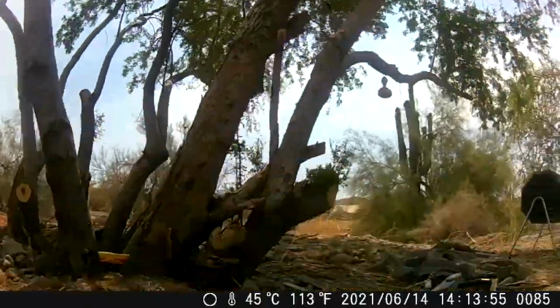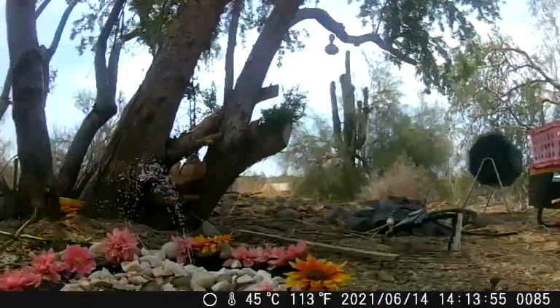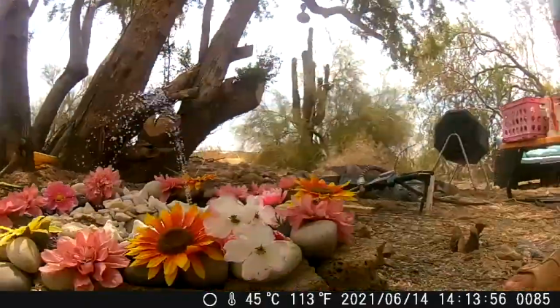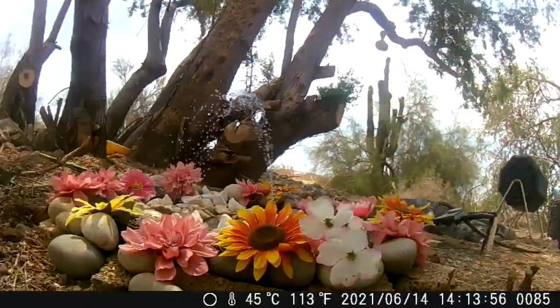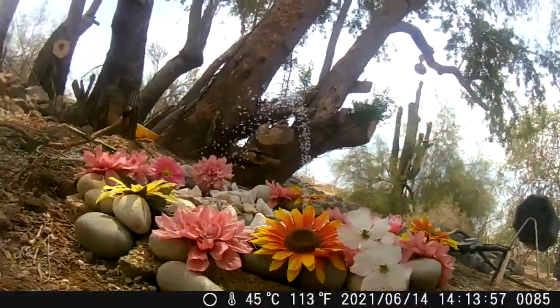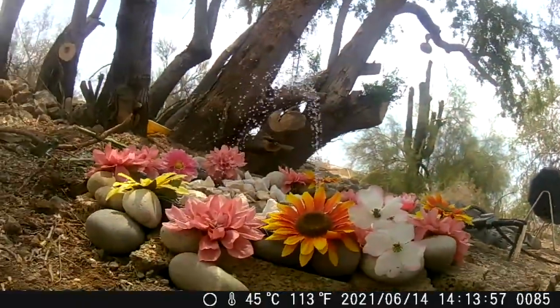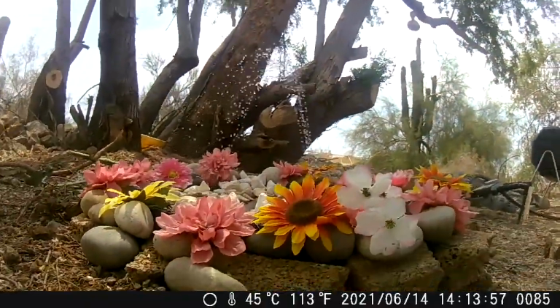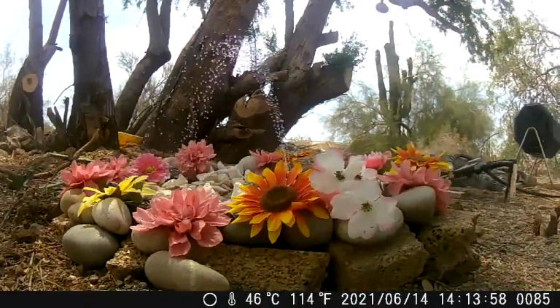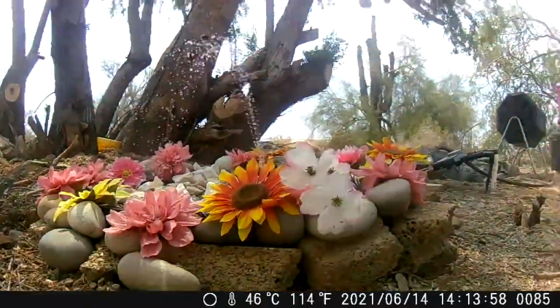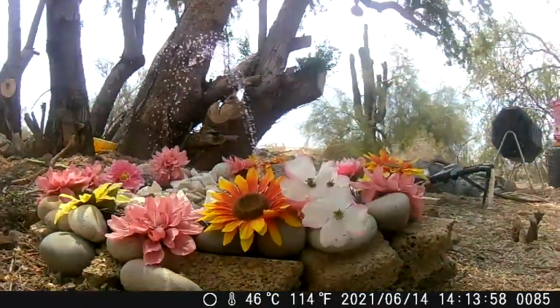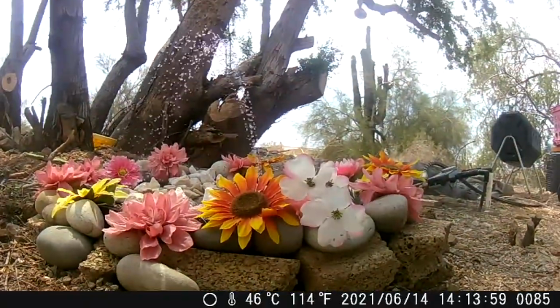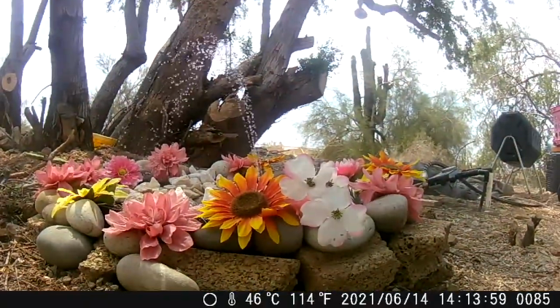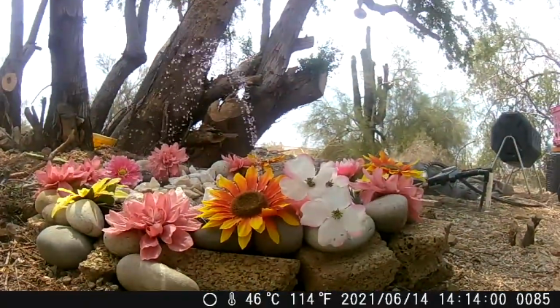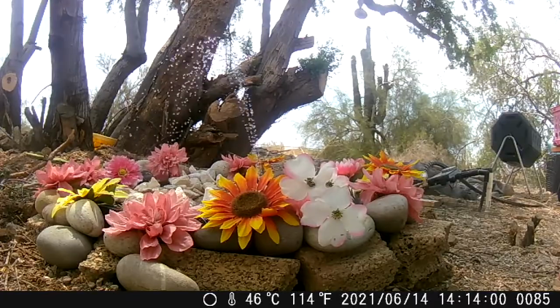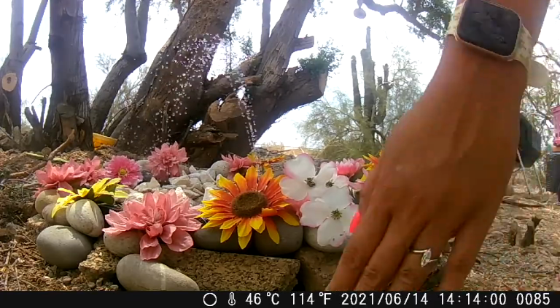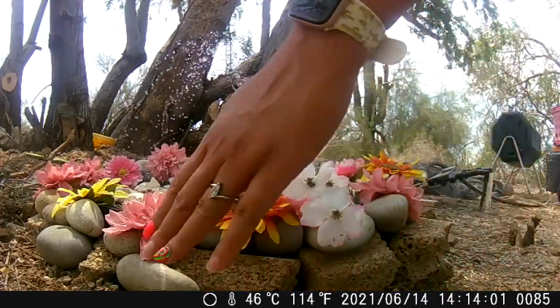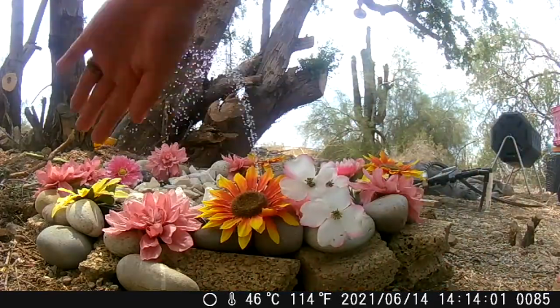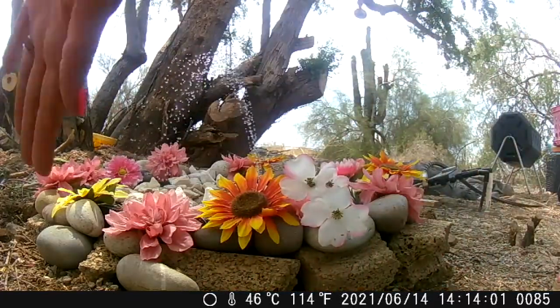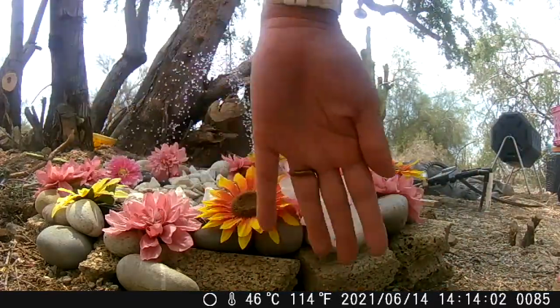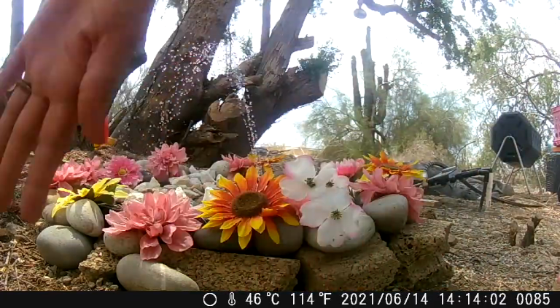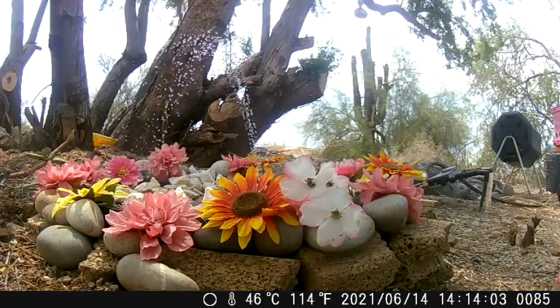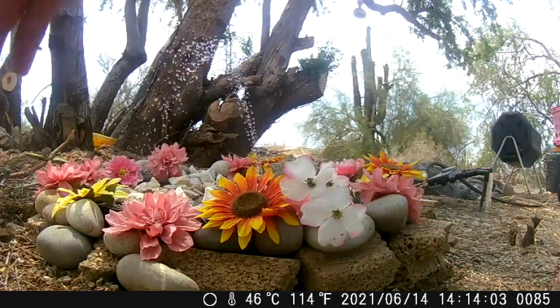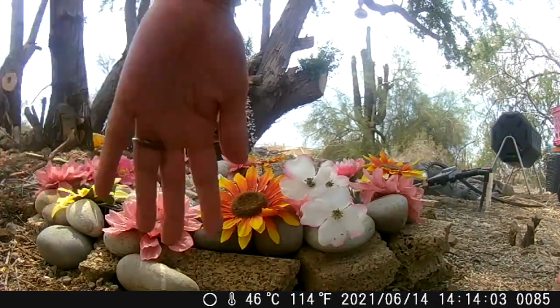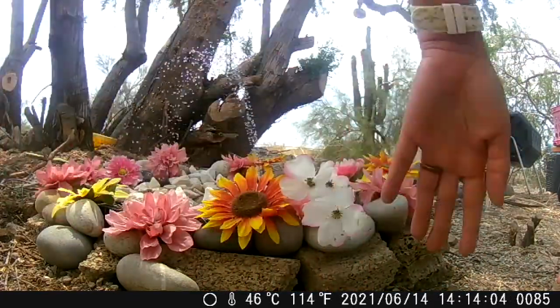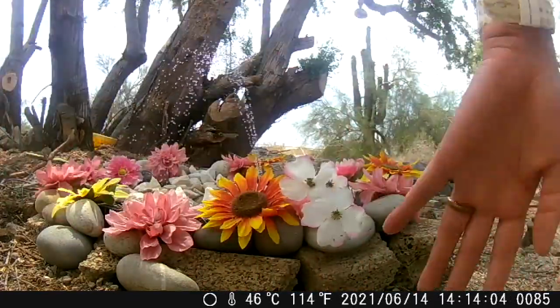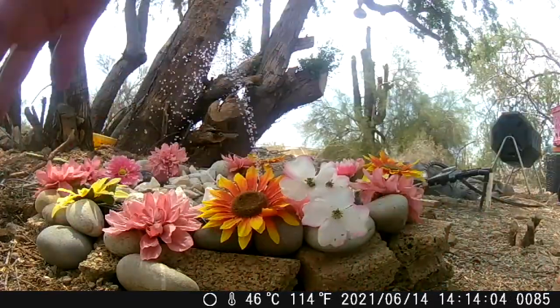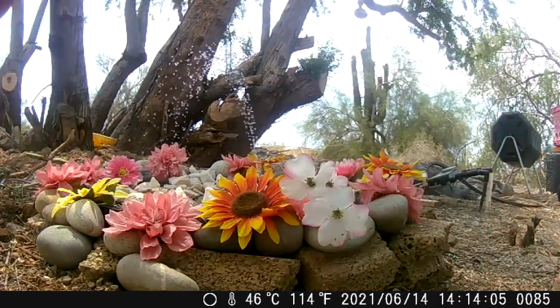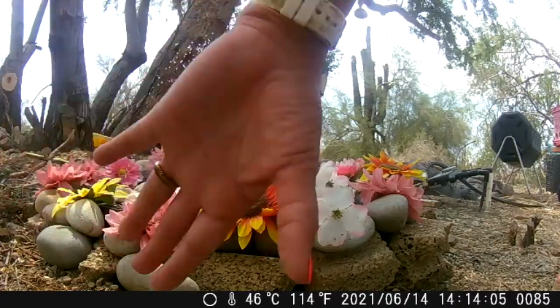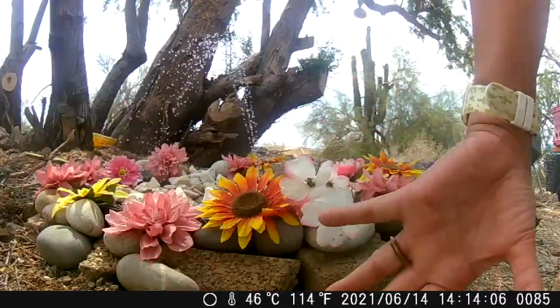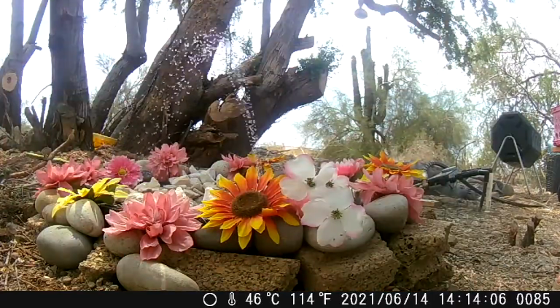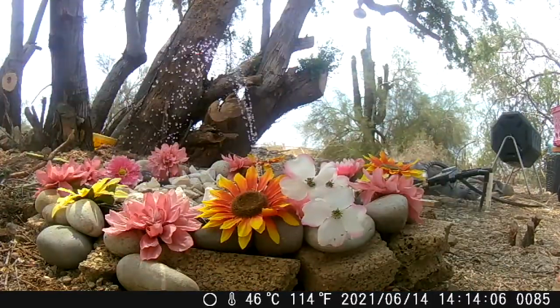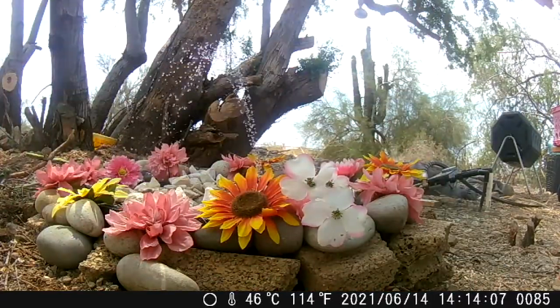For my birthday this year, my dad got me this really awesome trail camera, so of course I had to set it up and see if I was getting any visitors to the fountain. It's only been a couple of days, but I've already got some really cool shots.